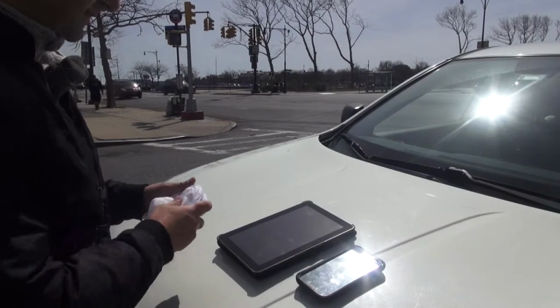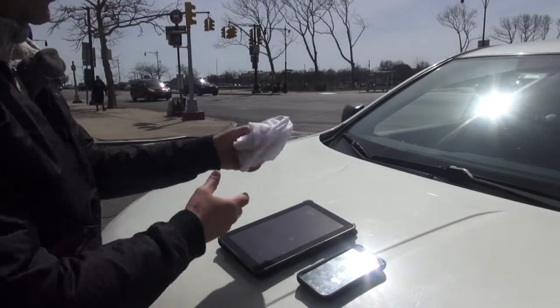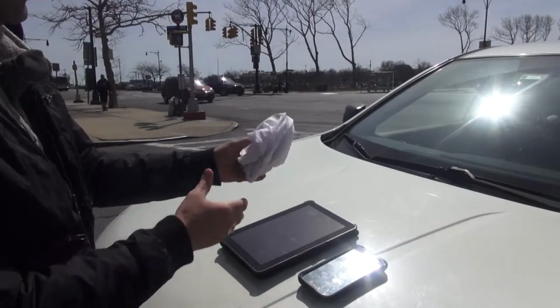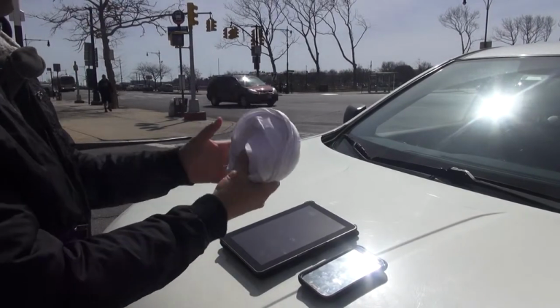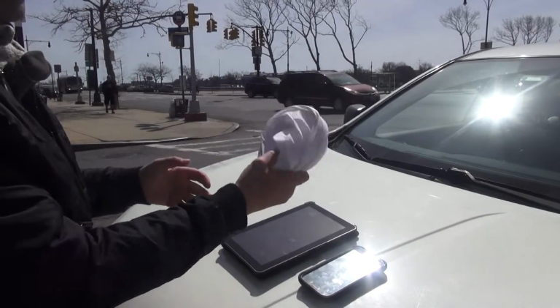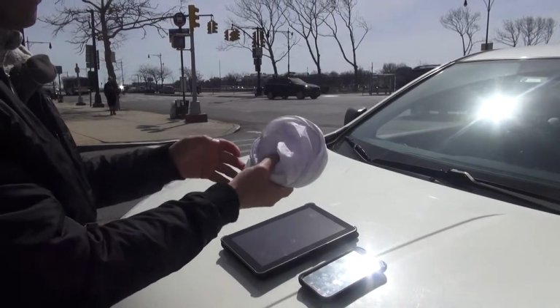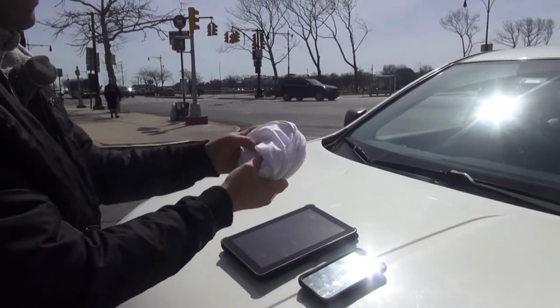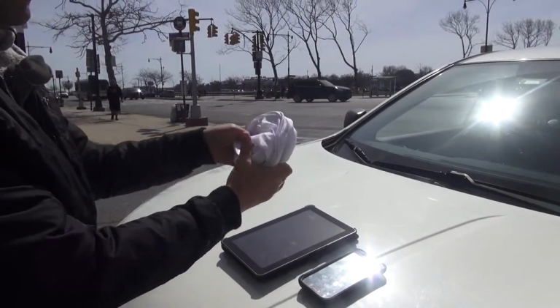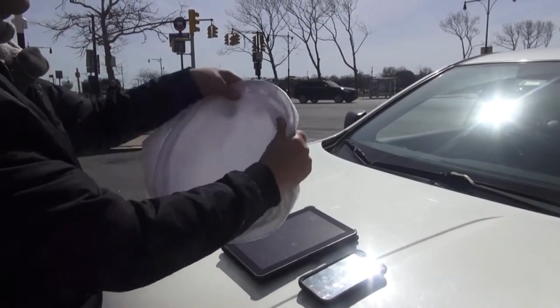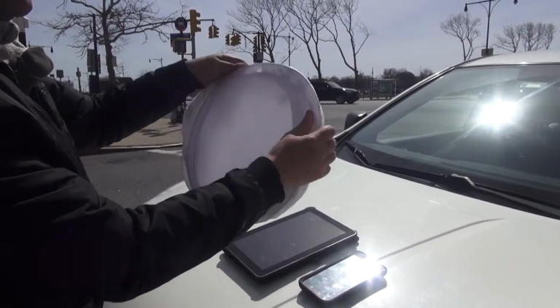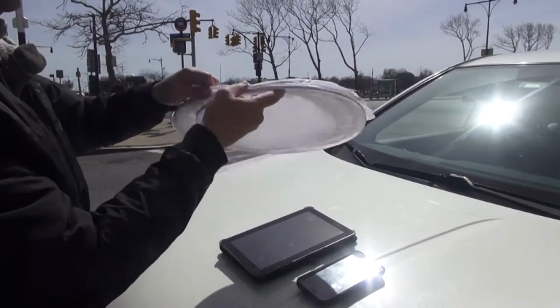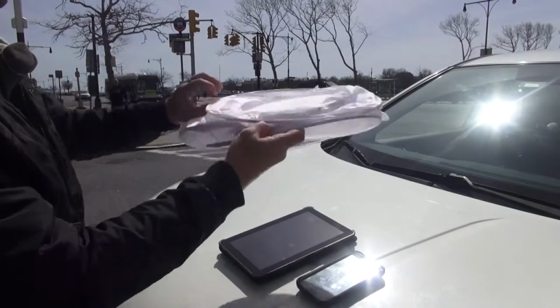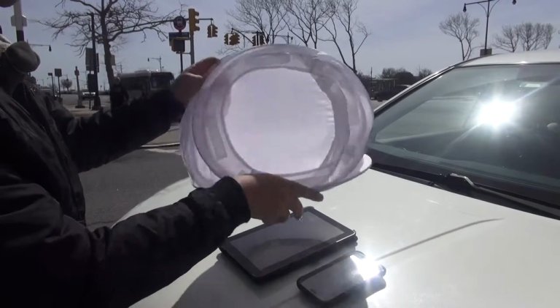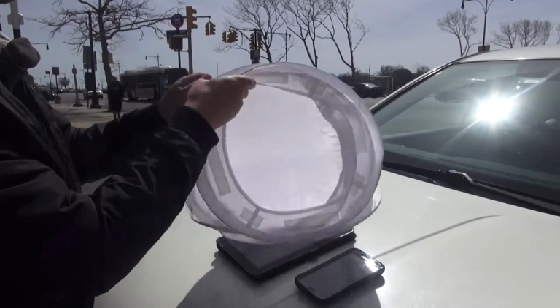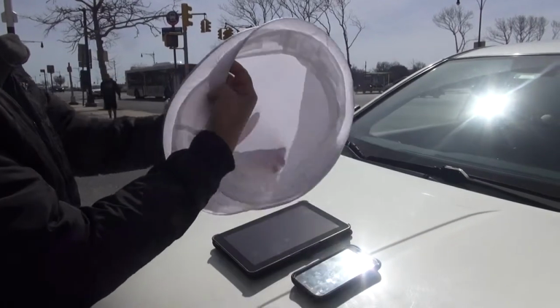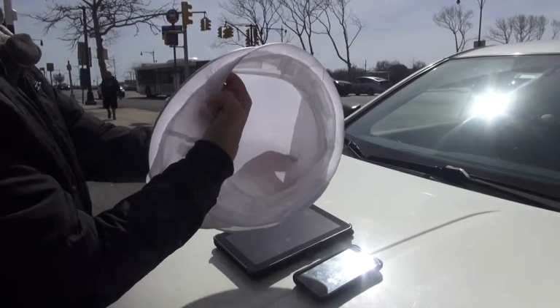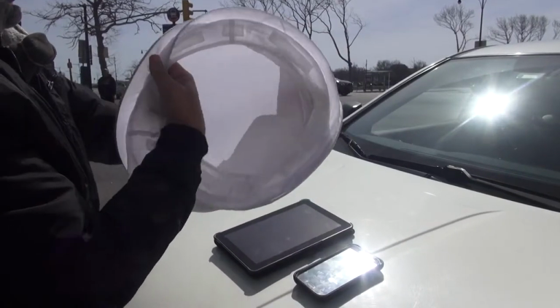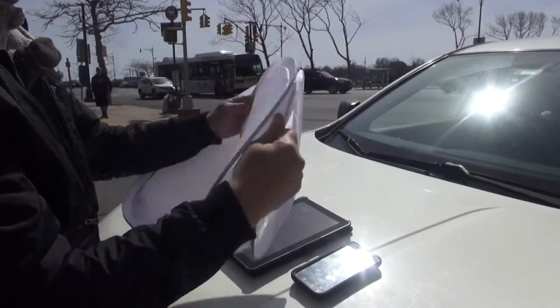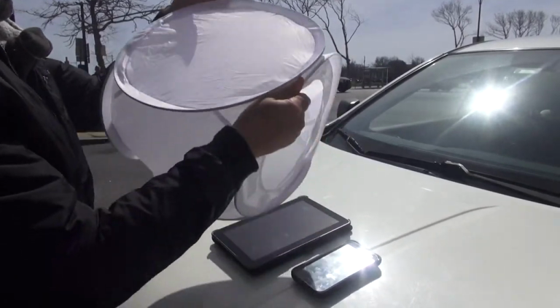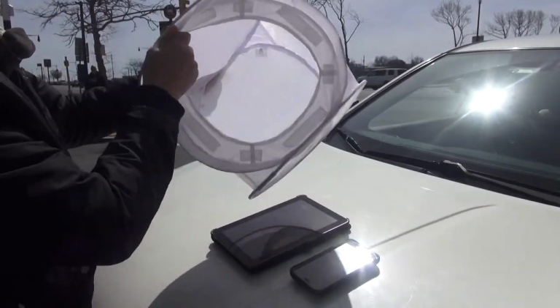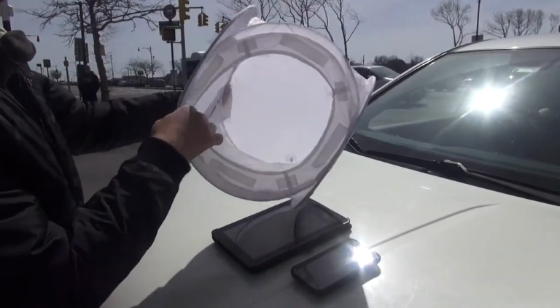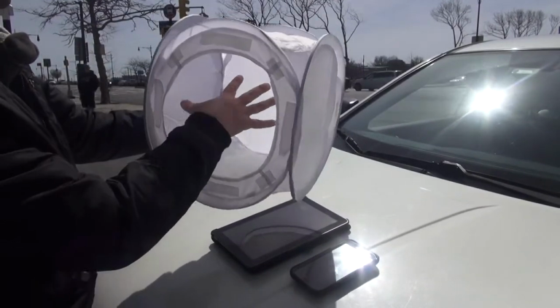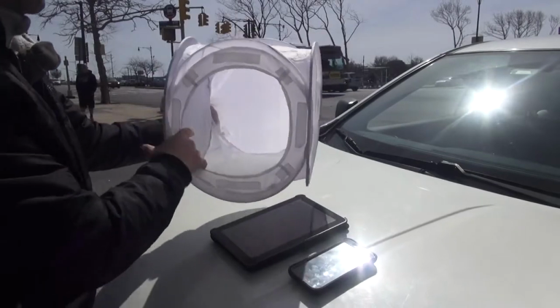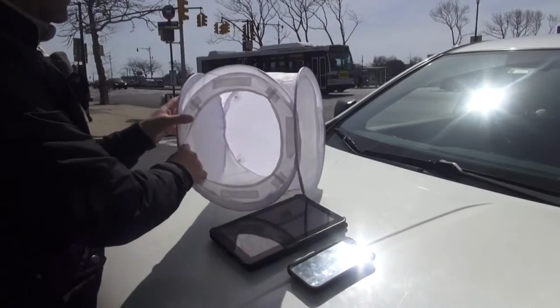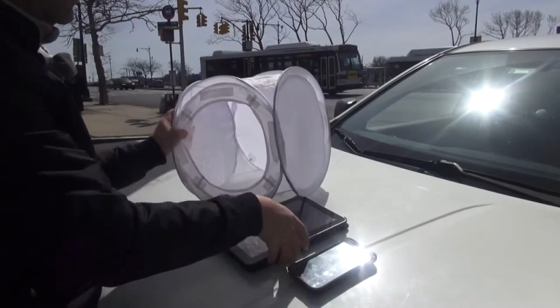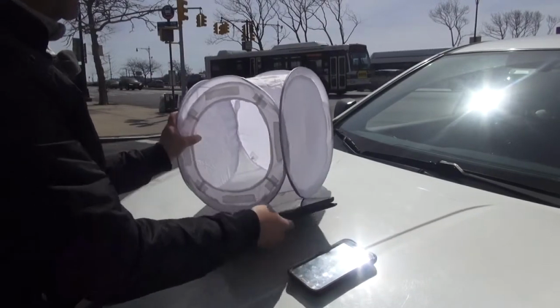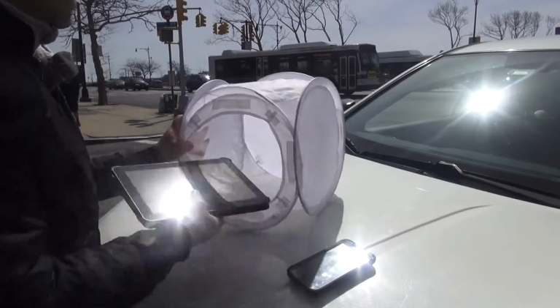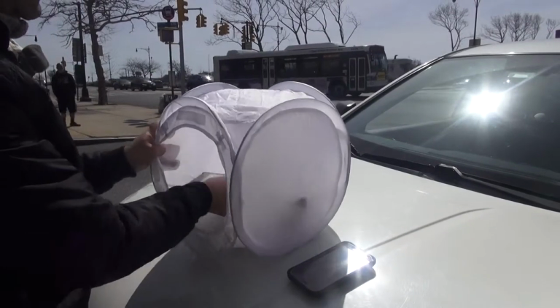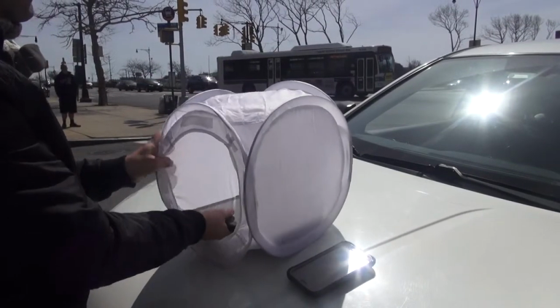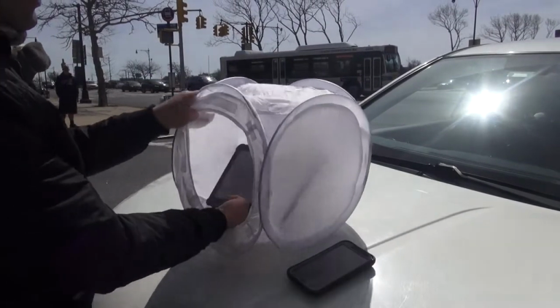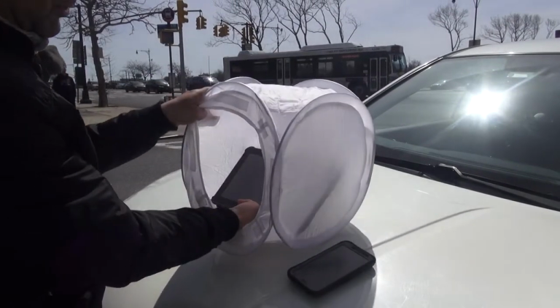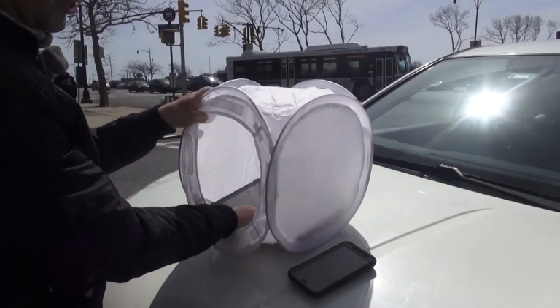Let me show you how it works. It's so tiny, but when you open it, it becomes like a box. You open it so there is an open space here. You take your tablet inside, and now you have your shade.